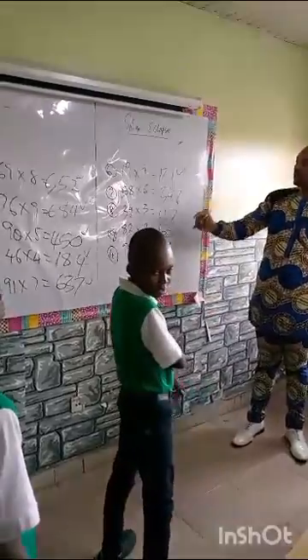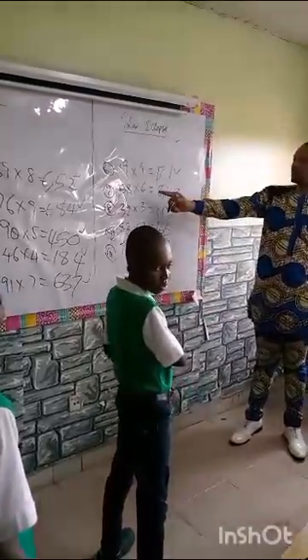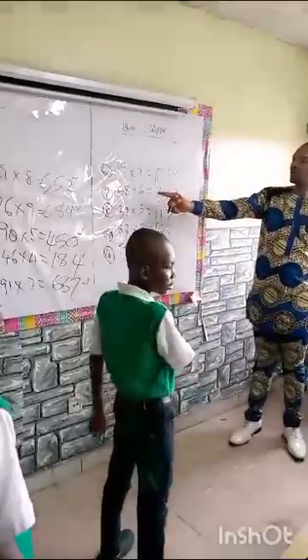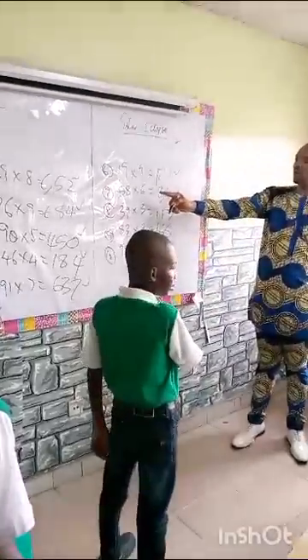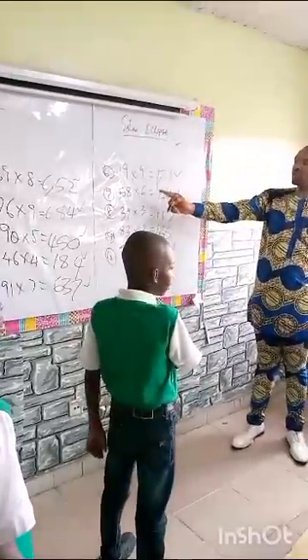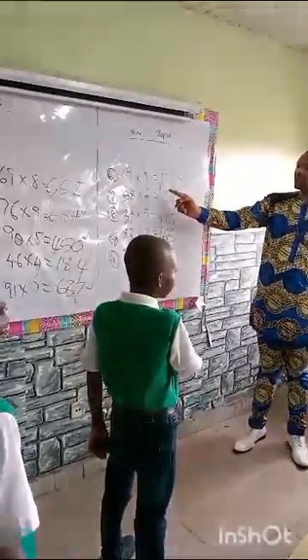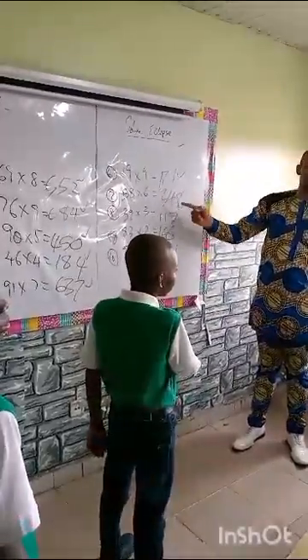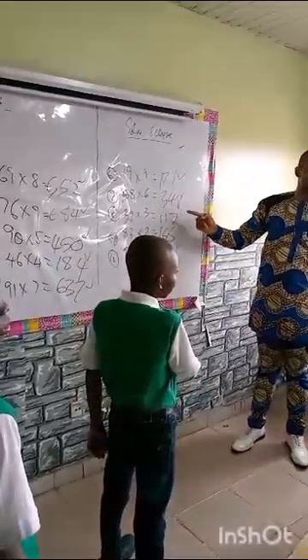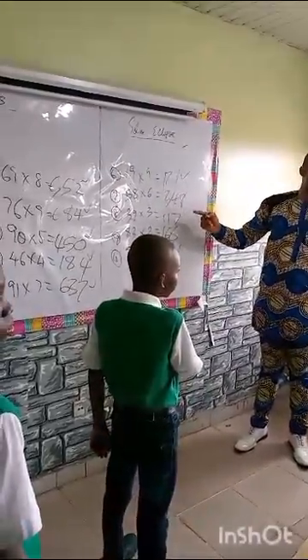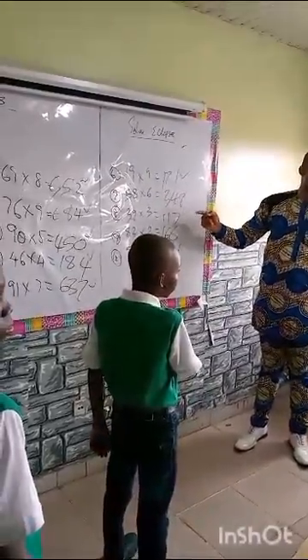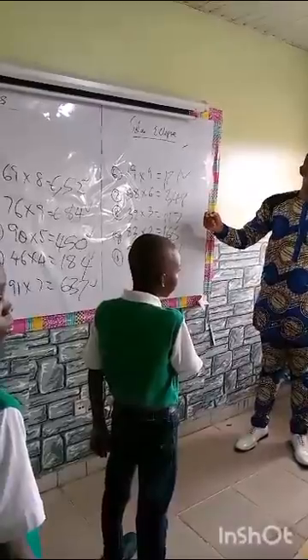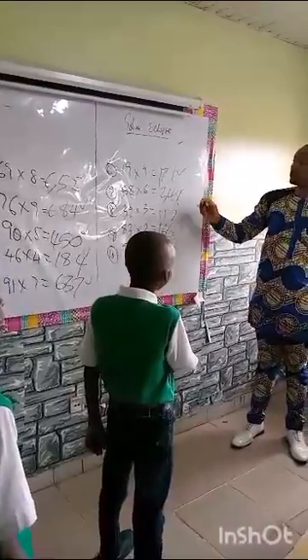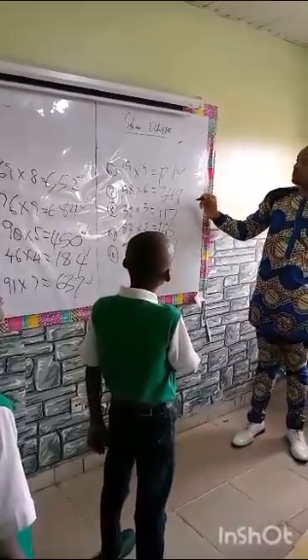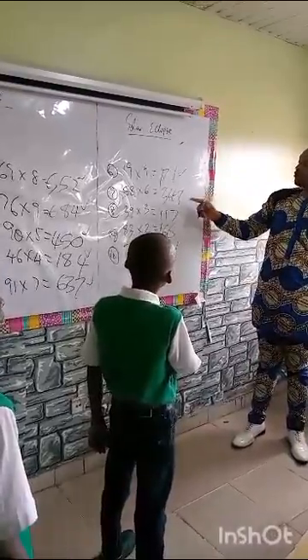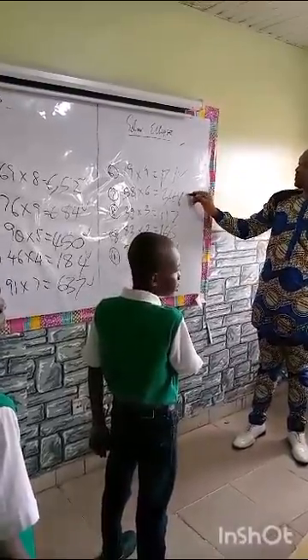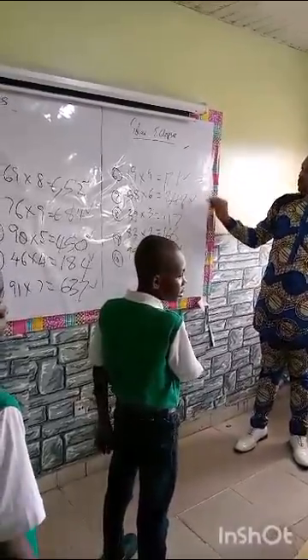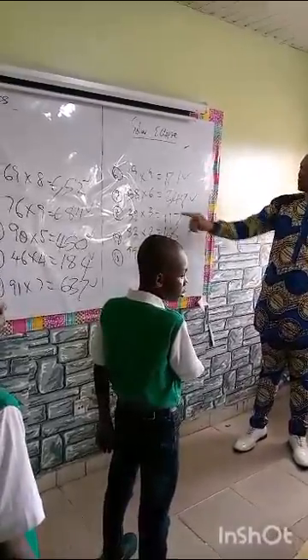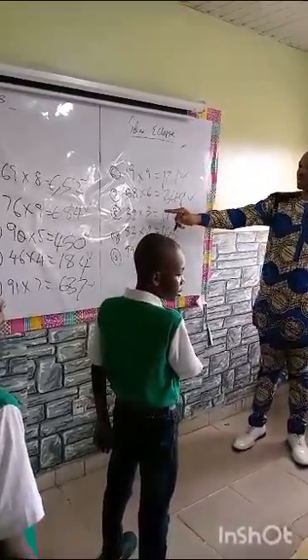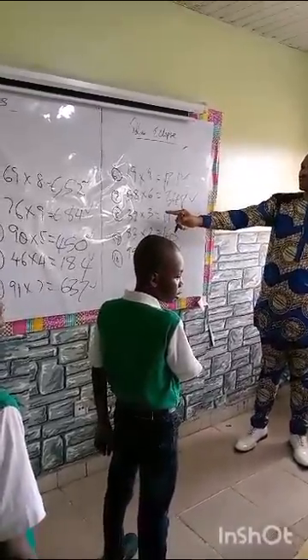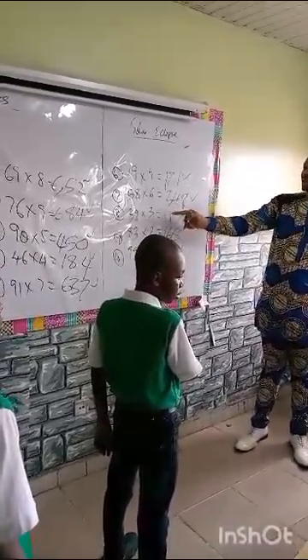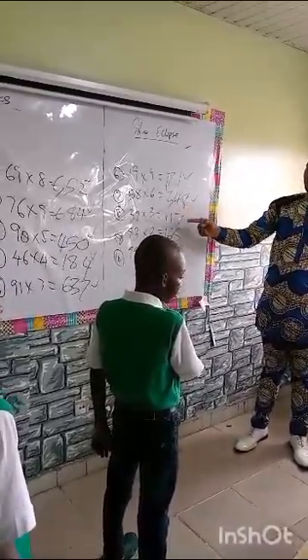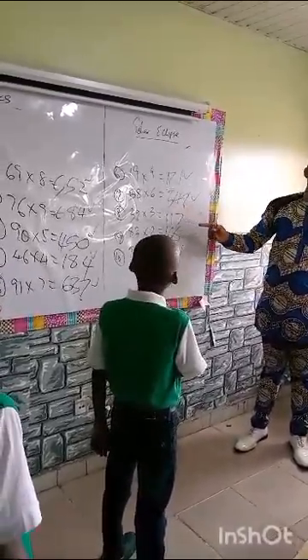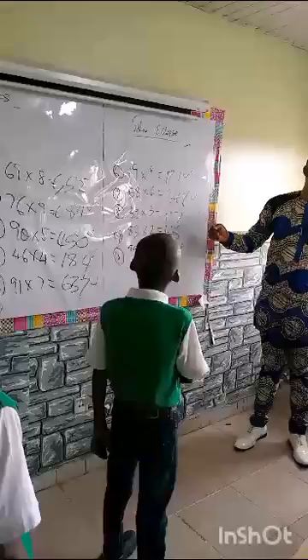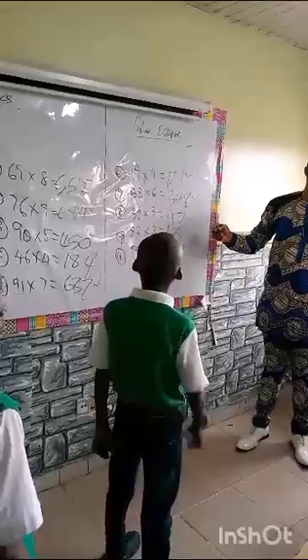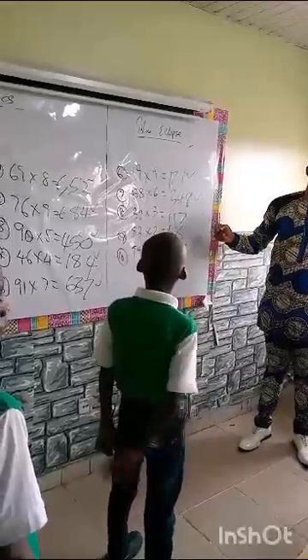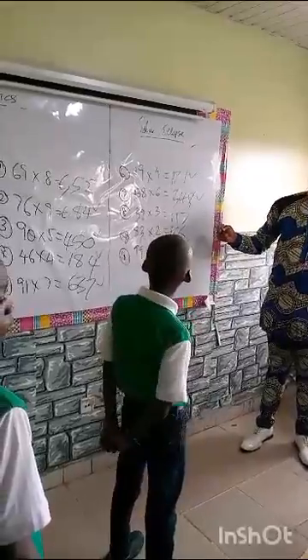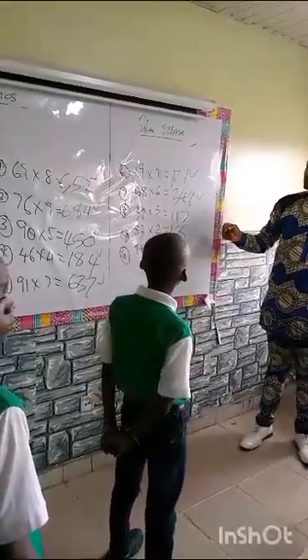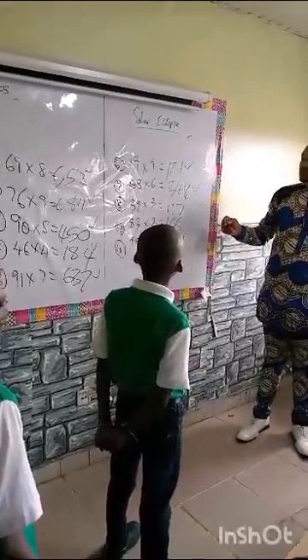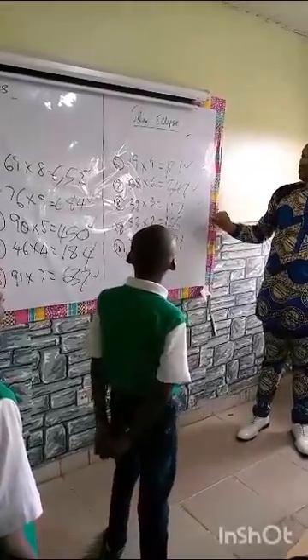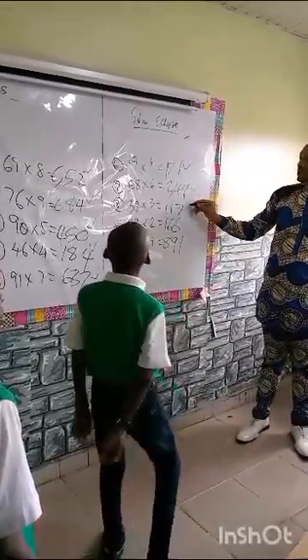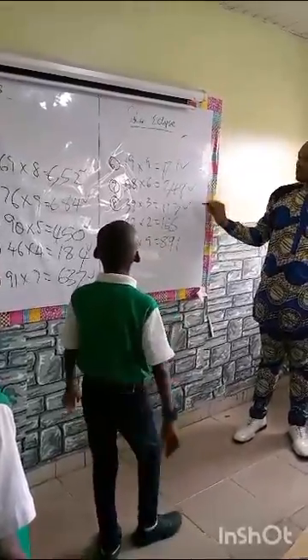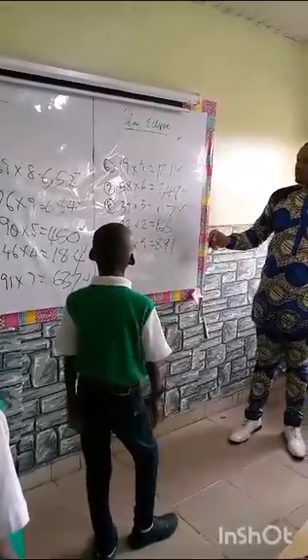Next. We have 58 times 6. What do we have? 348. Absolutely correct. Next. 39 times 3. What do we have? 117. Absolutely correct.